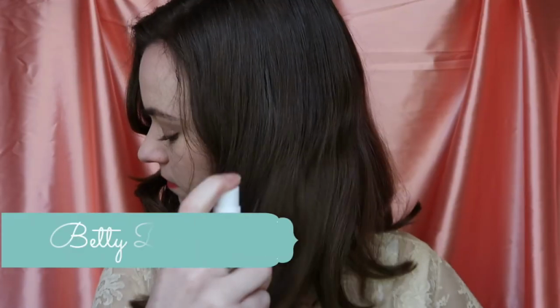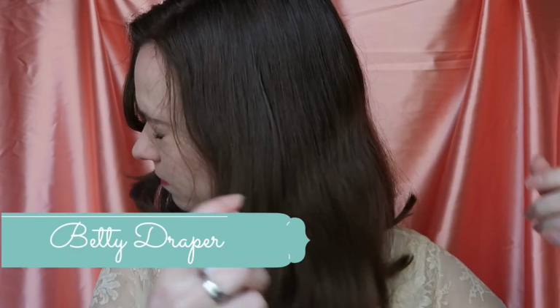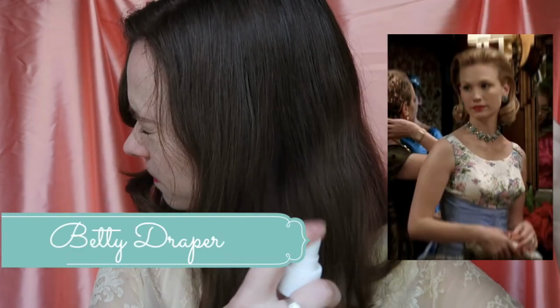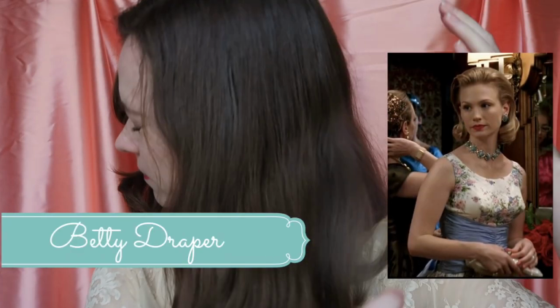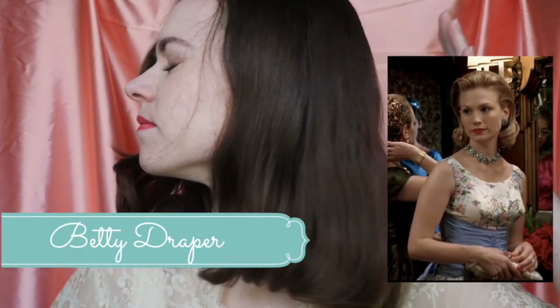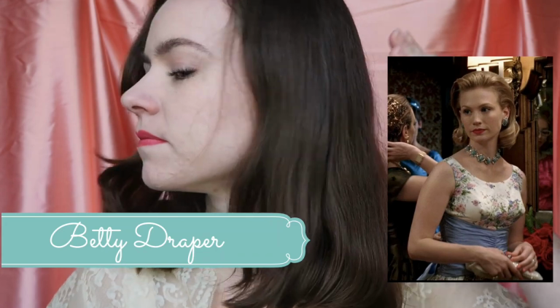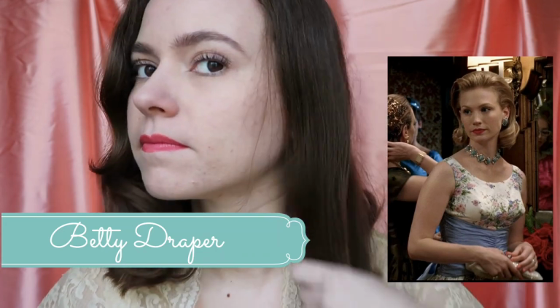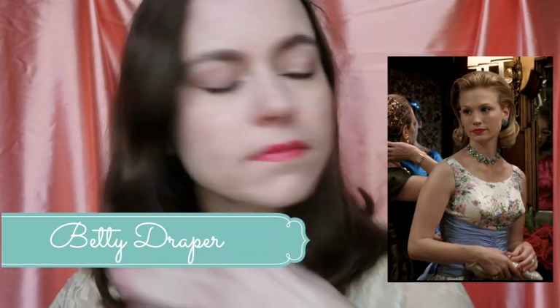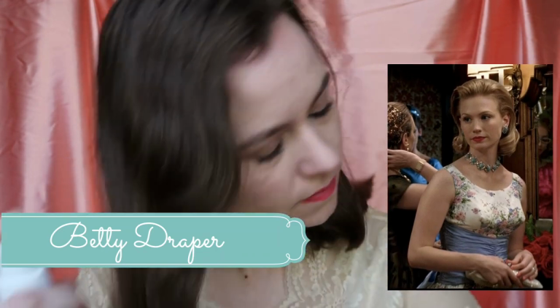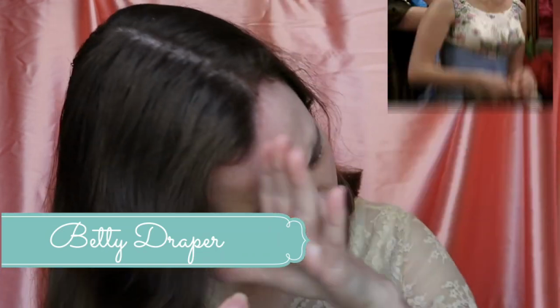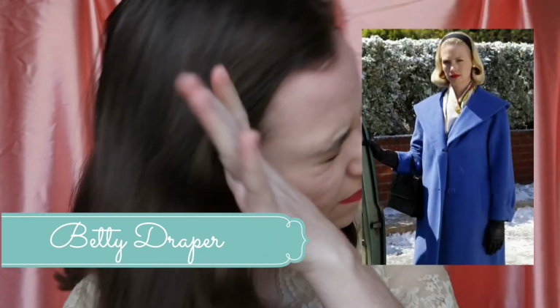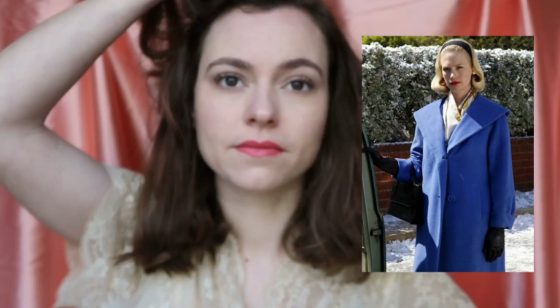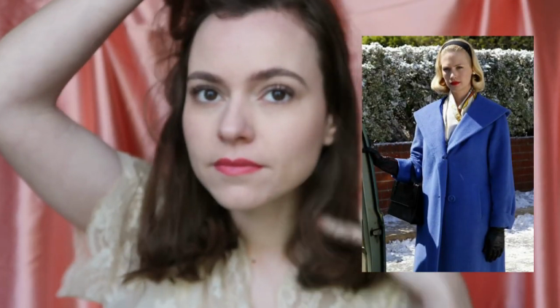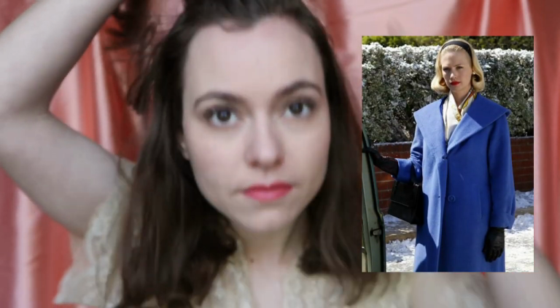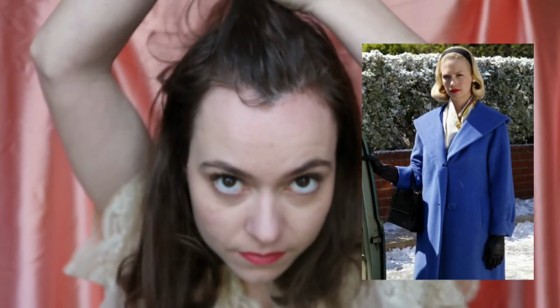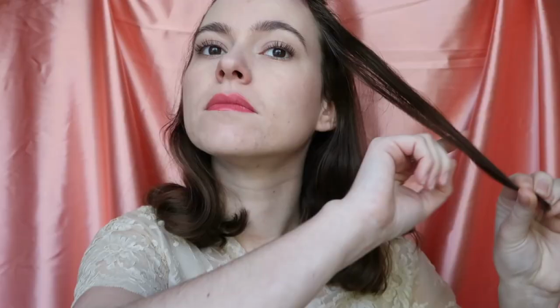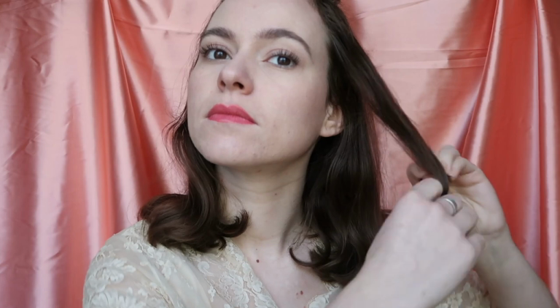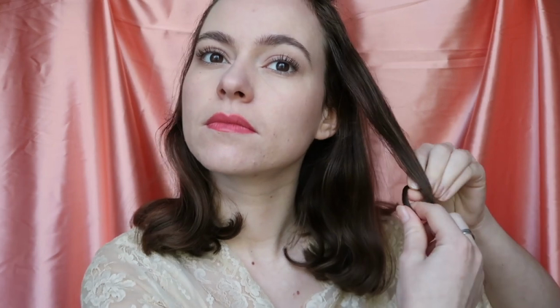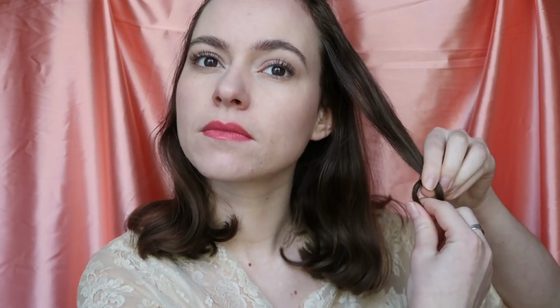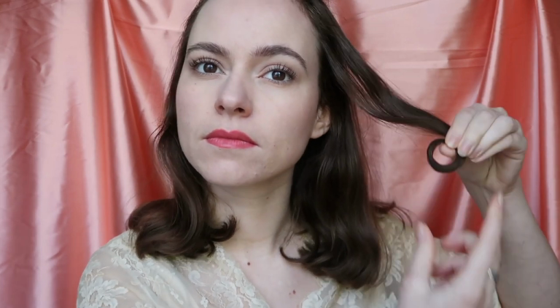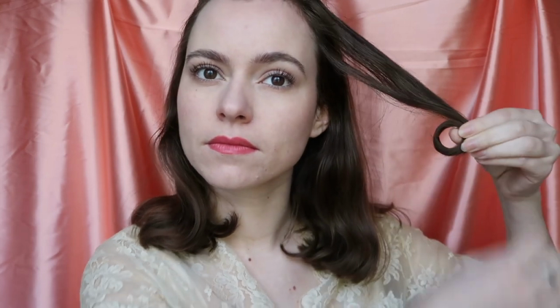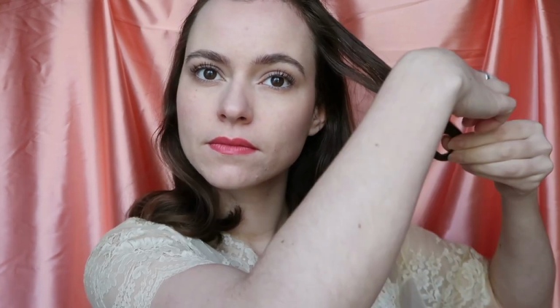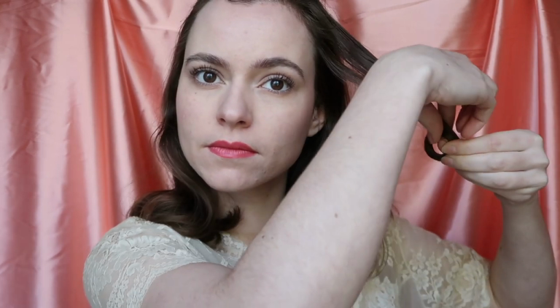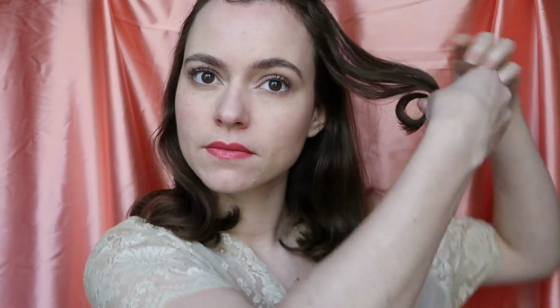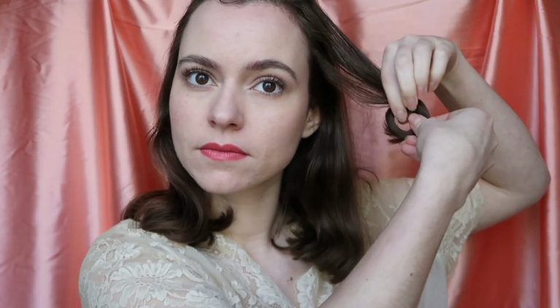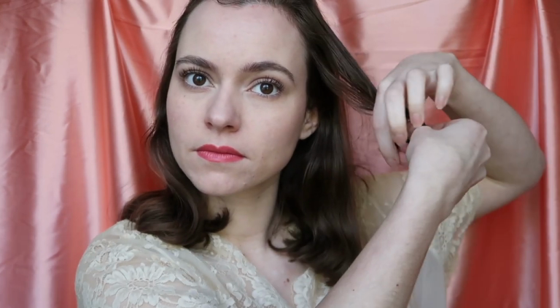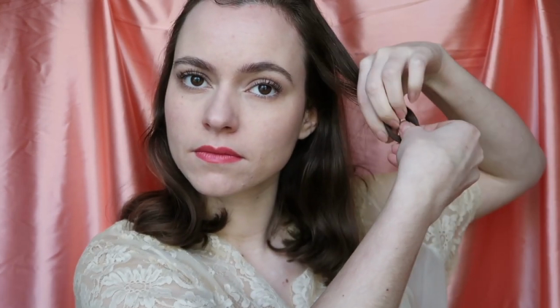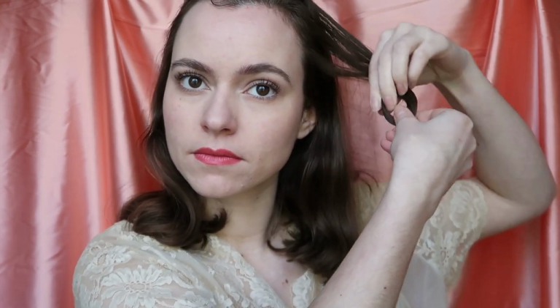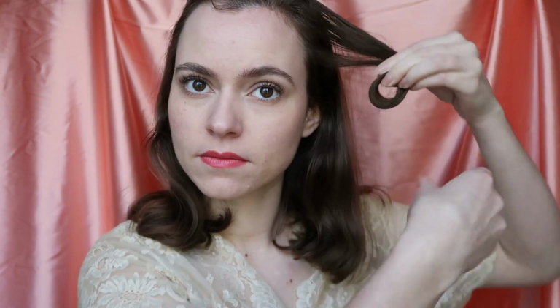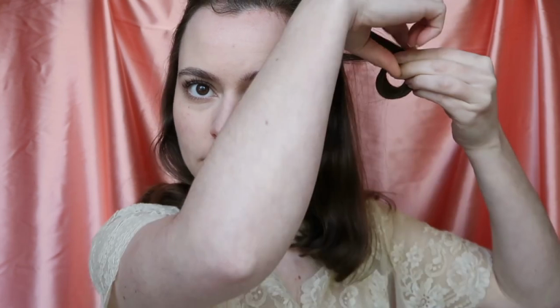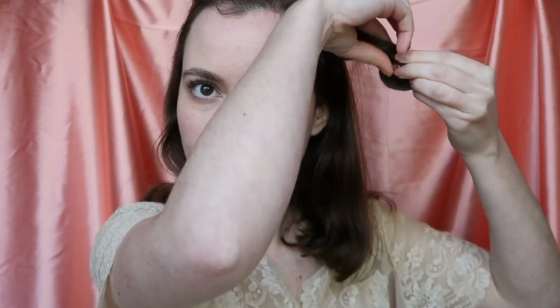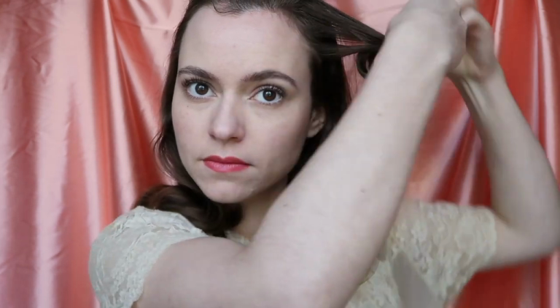Now for the ever-glamorous Betty Draper, you want to dampen all of your hair and keep the top section up — tie that away, we're going to work with that later. For the rest of the hair, we're going to make little pin curls the size of your finger and roll them up and pin them flat against your head.